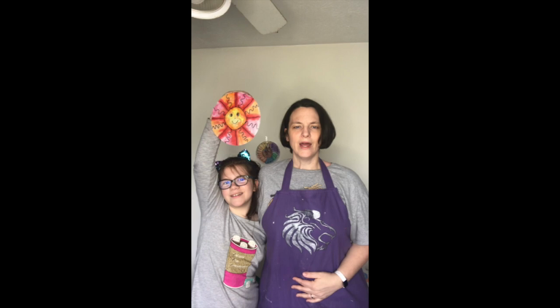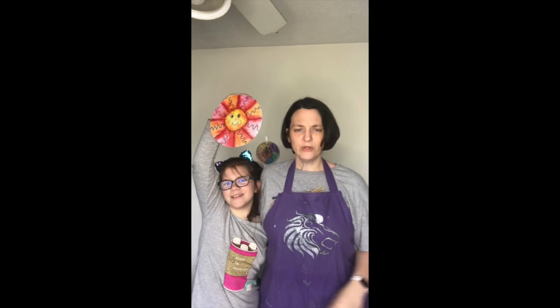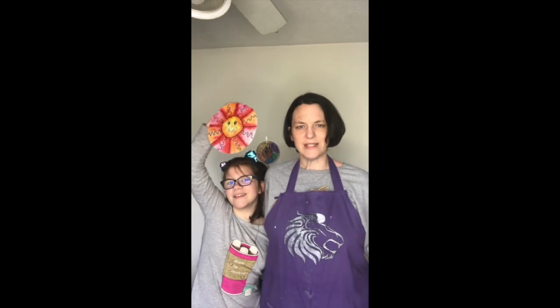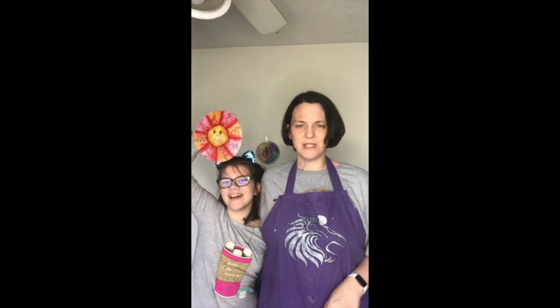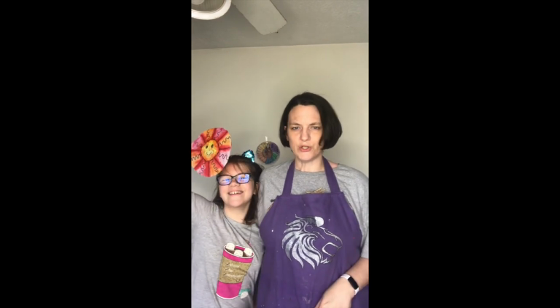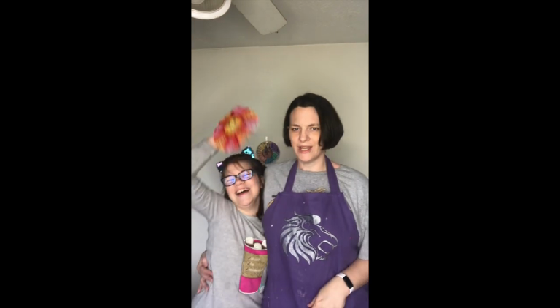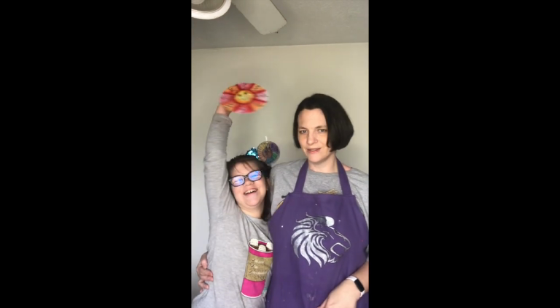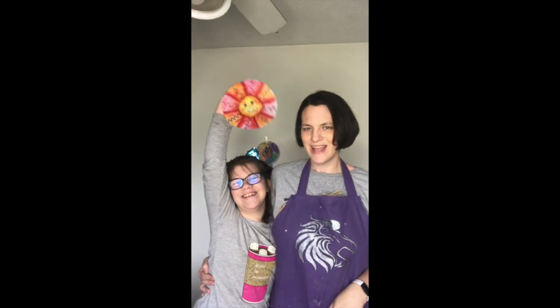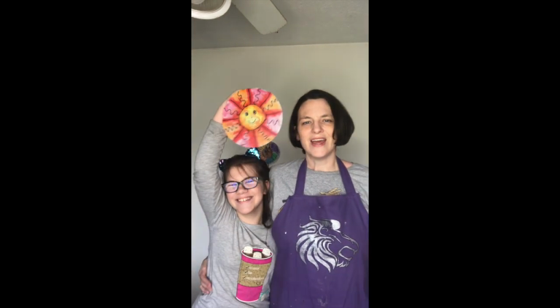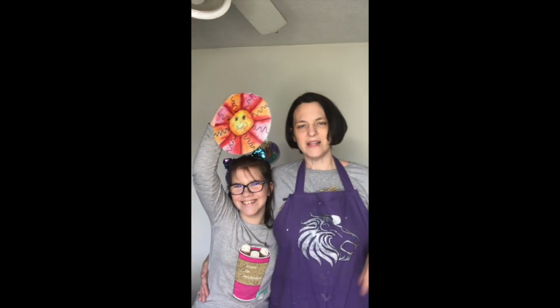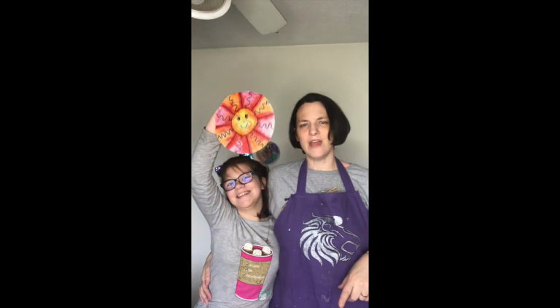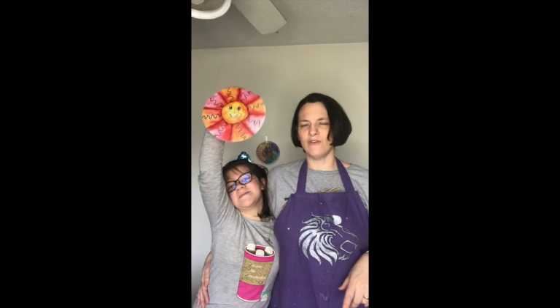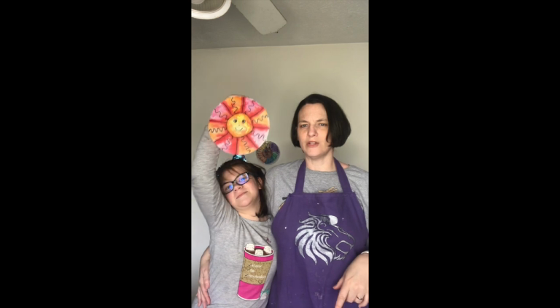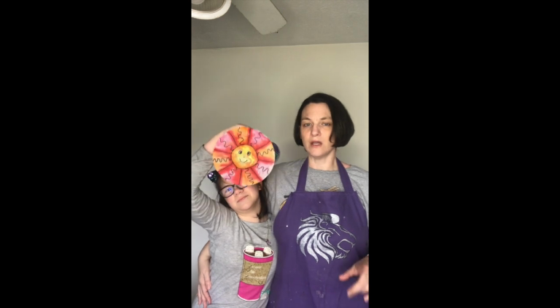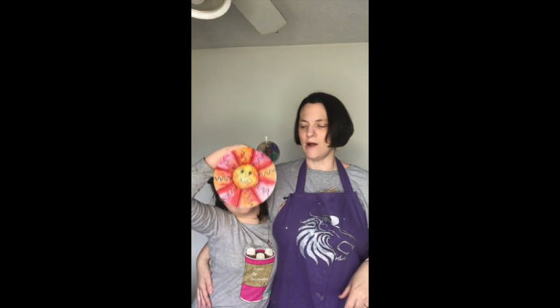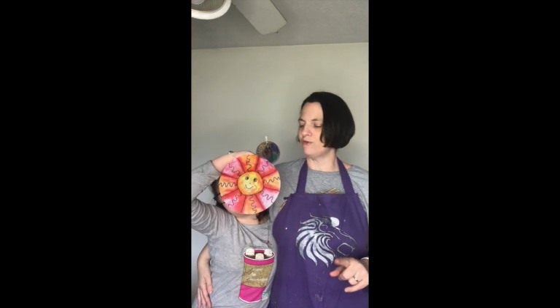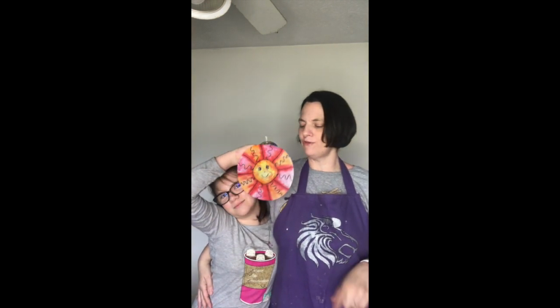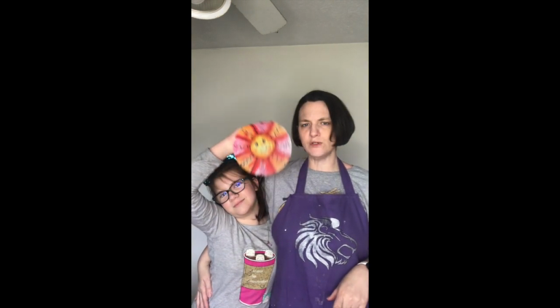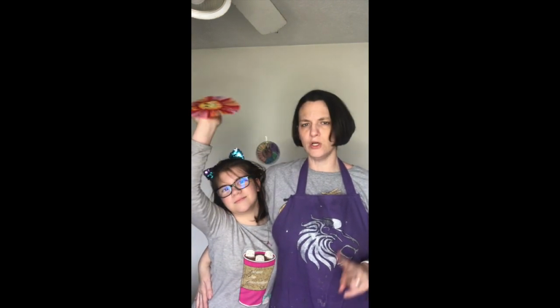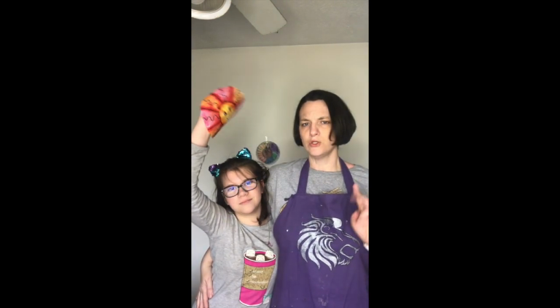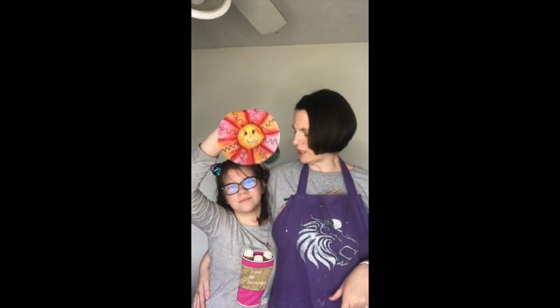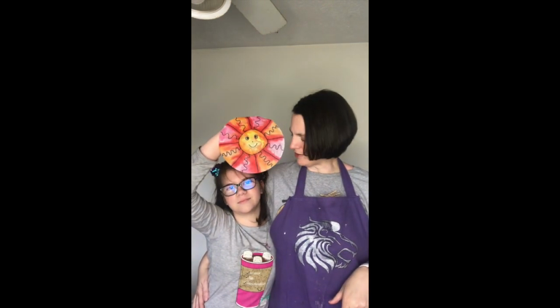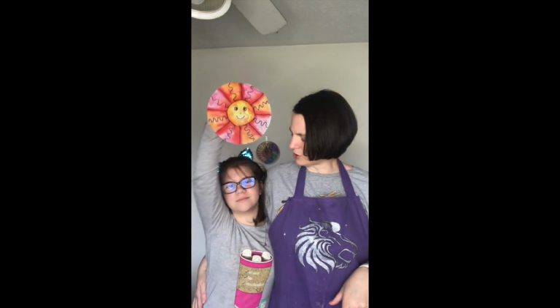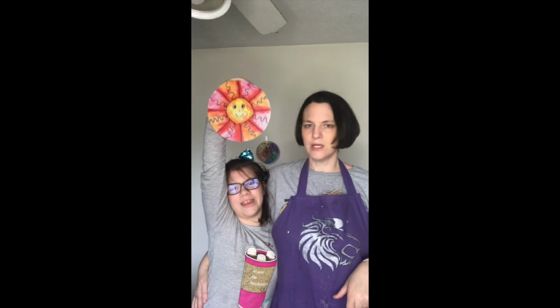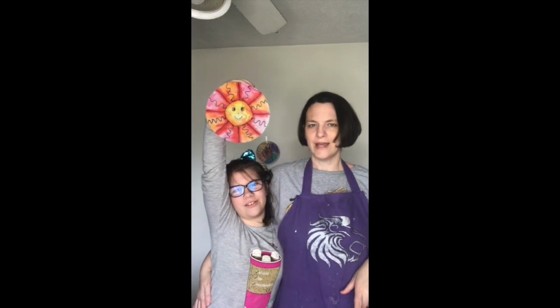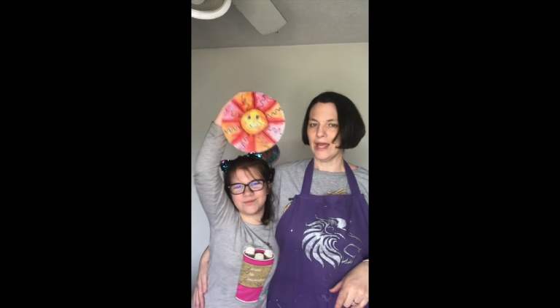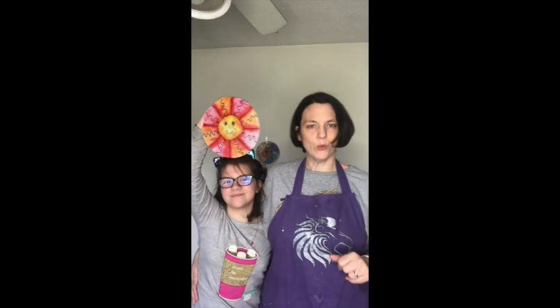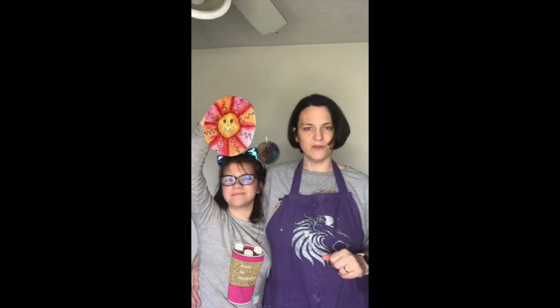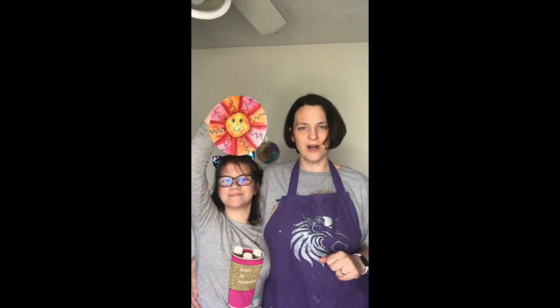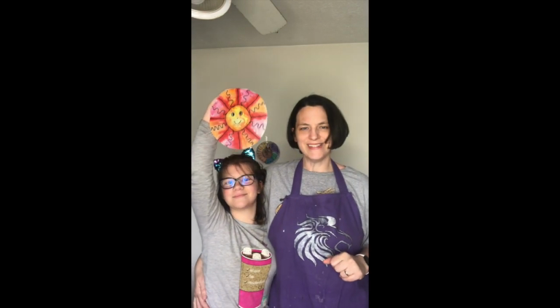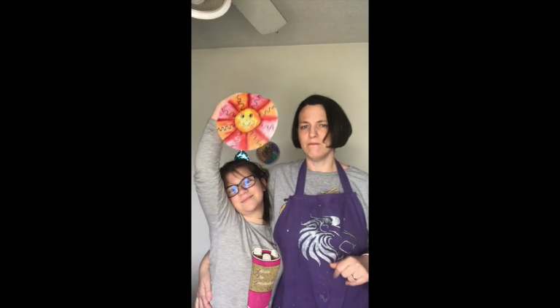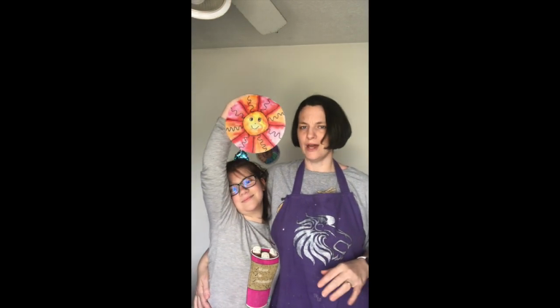Hello Lions, it's Mrs. Mitchell and Josie, and today we have a project of coffee filter sun catchers. We hope that you follow along. We miss you guys.